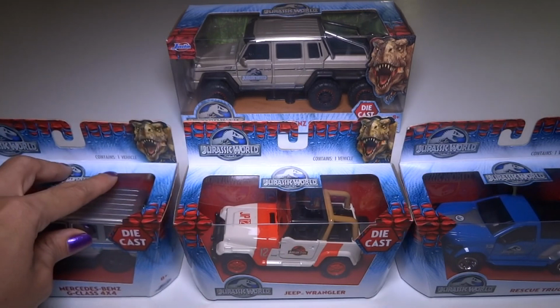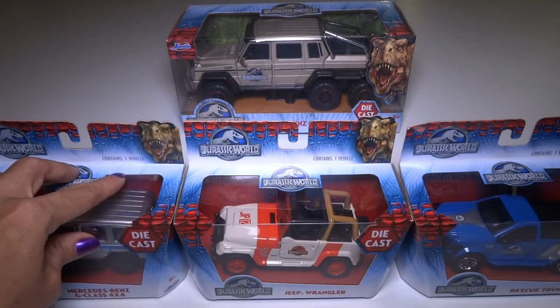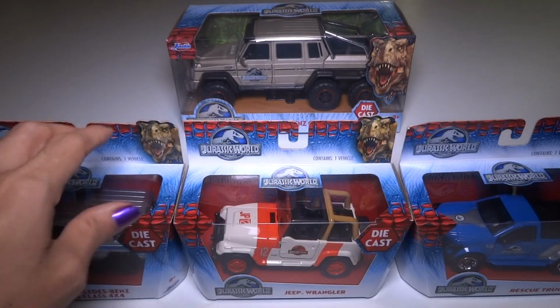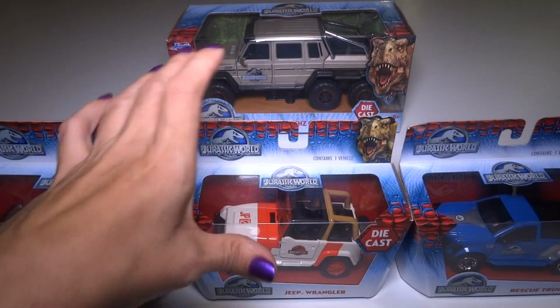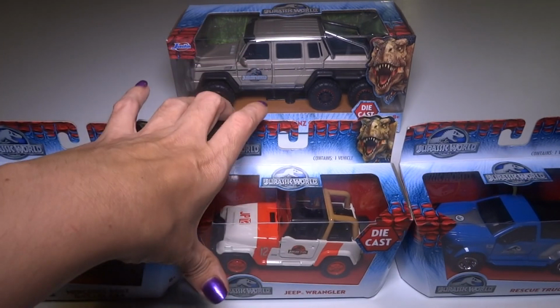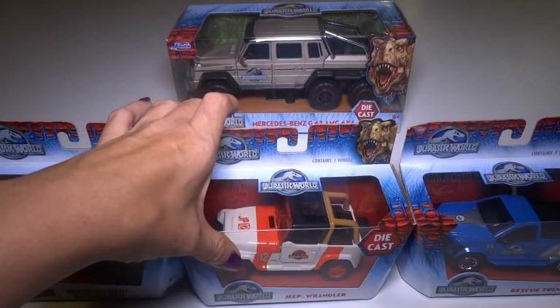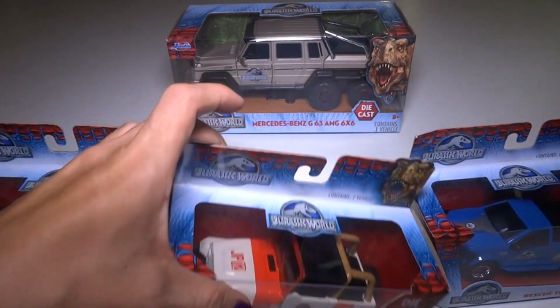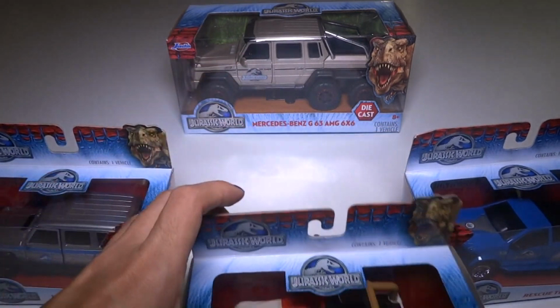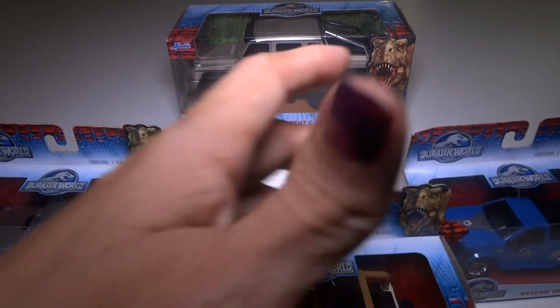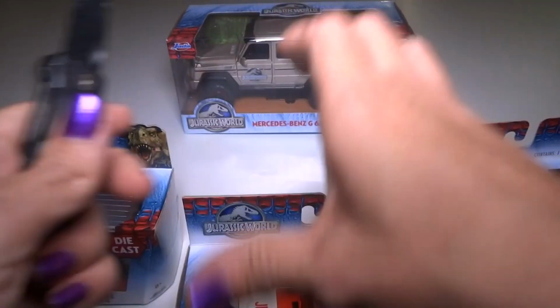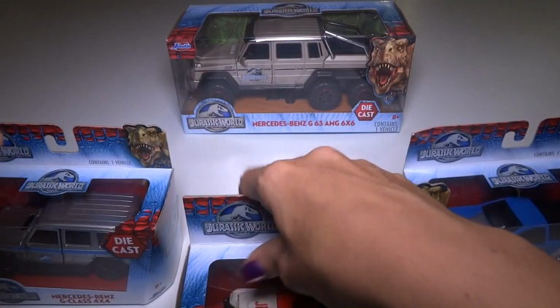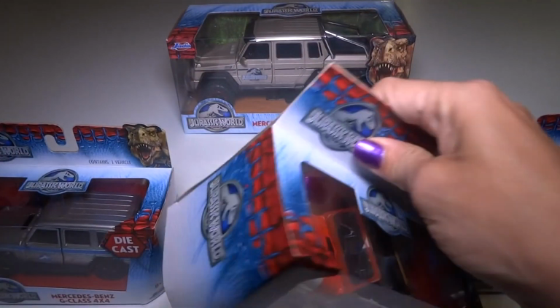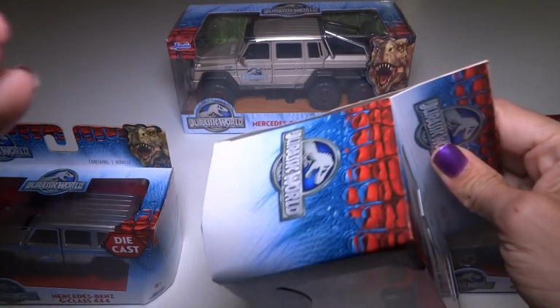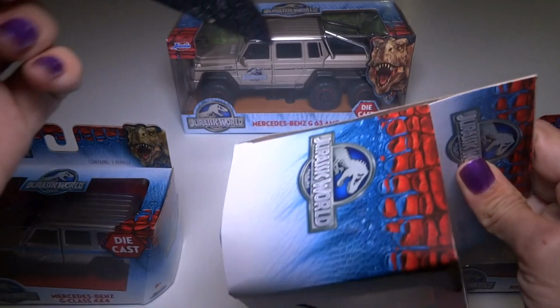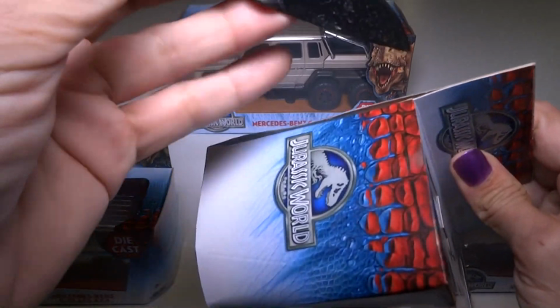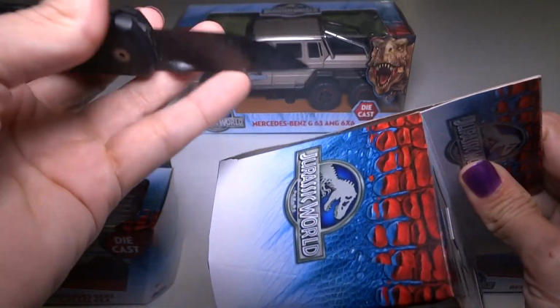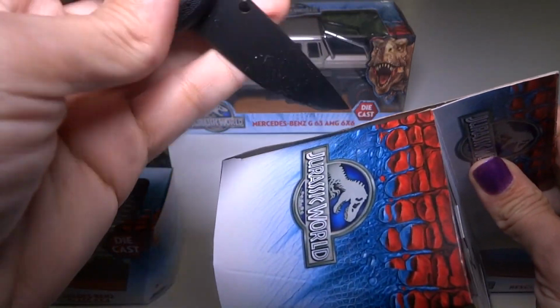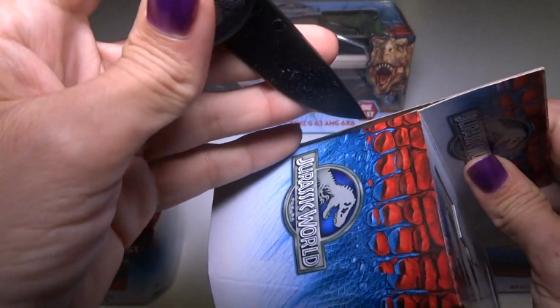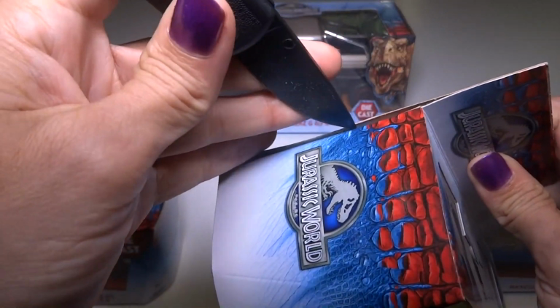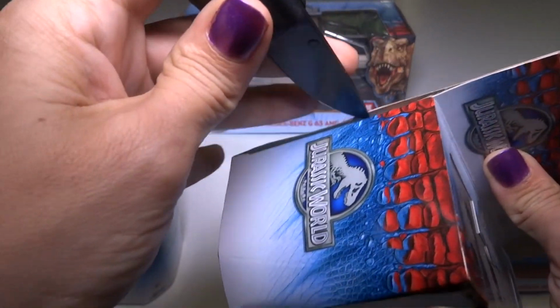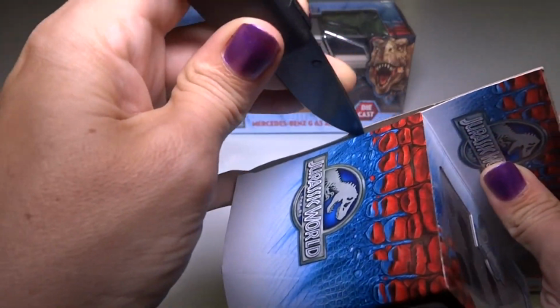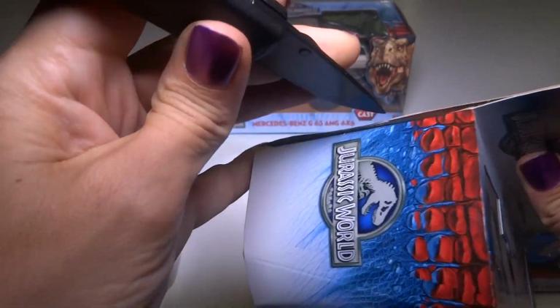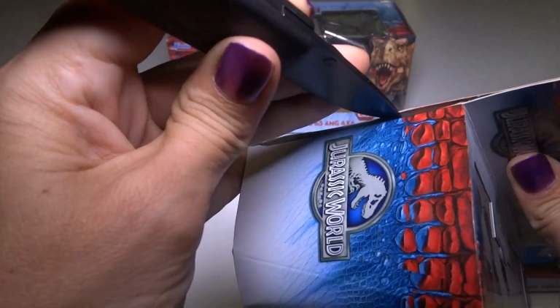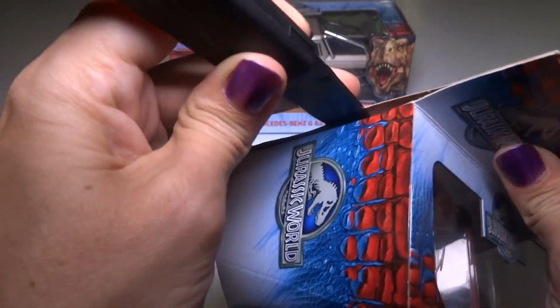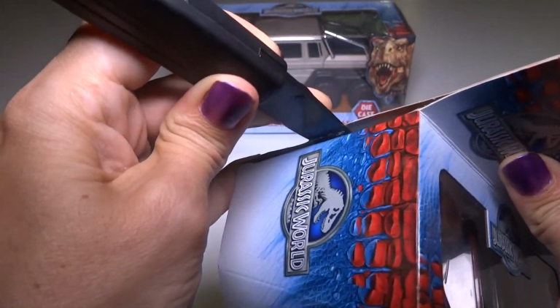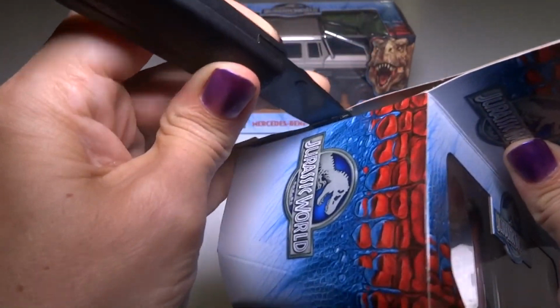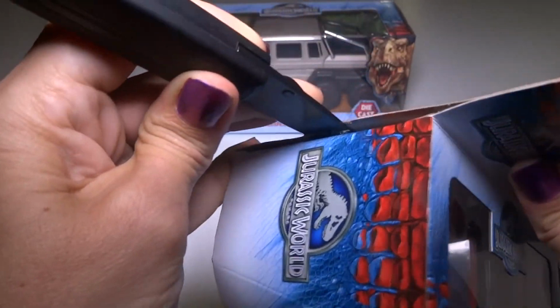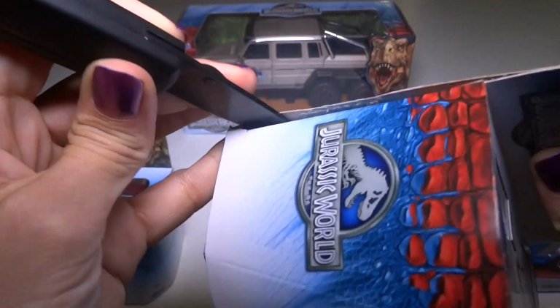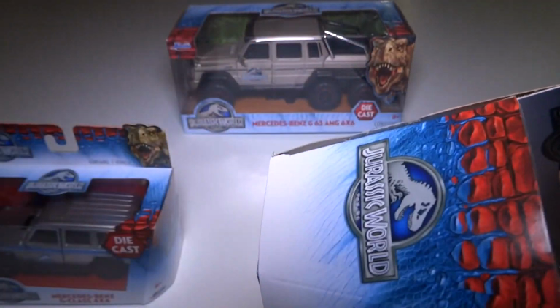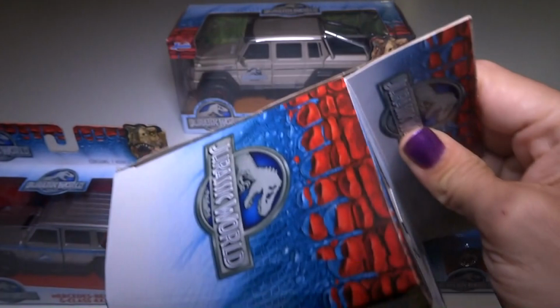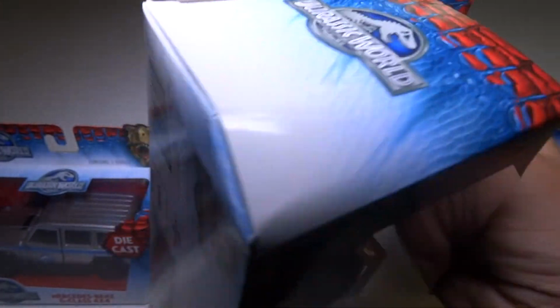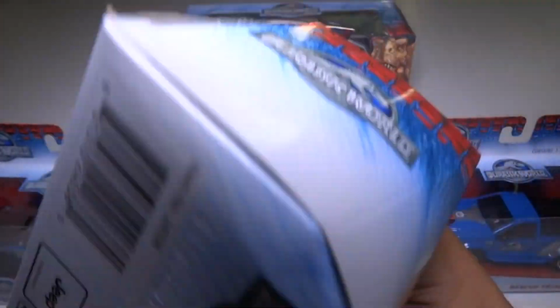I'm going to start off with the Jeep right here. Let's get some... oh, this is not scissors, this is a knife. We're going to use a knife and cut that open.